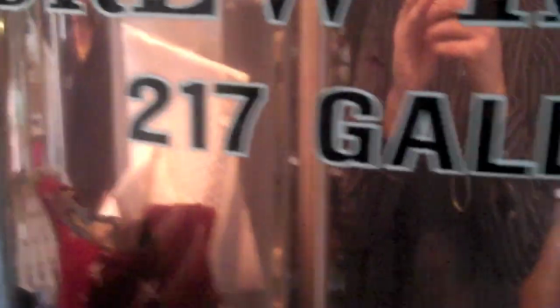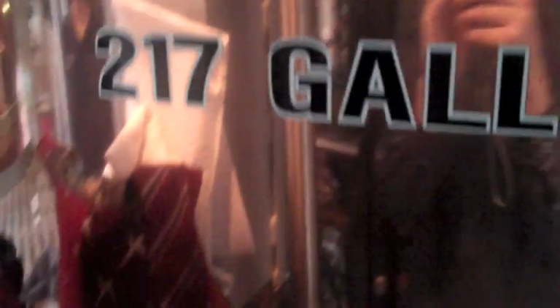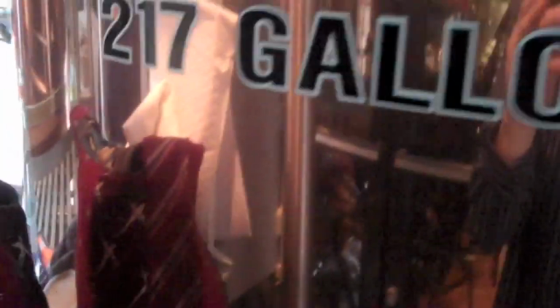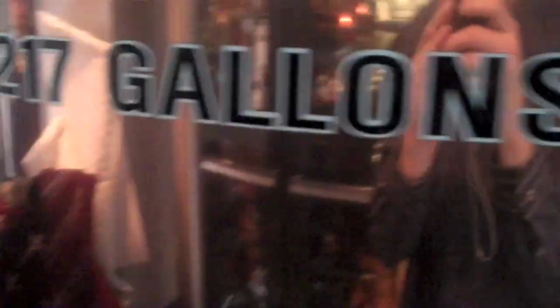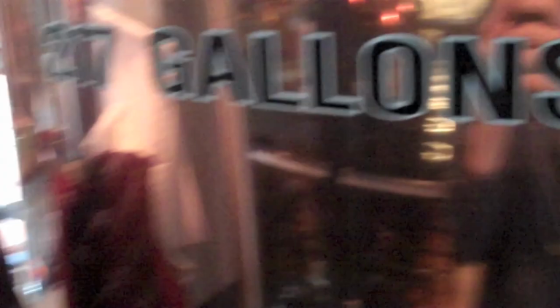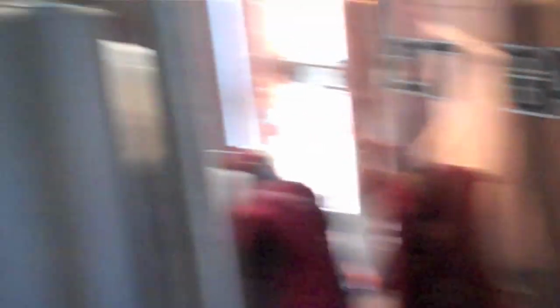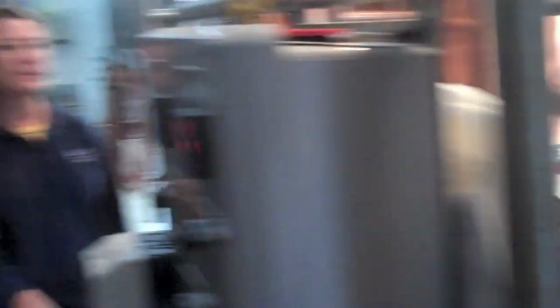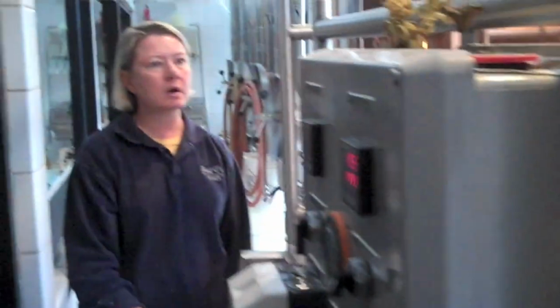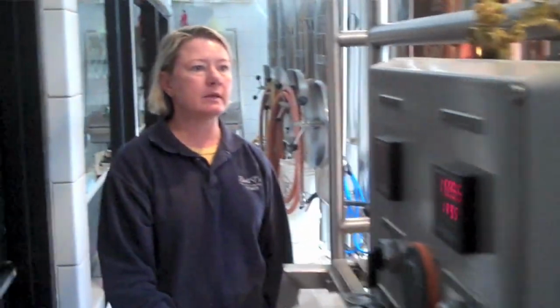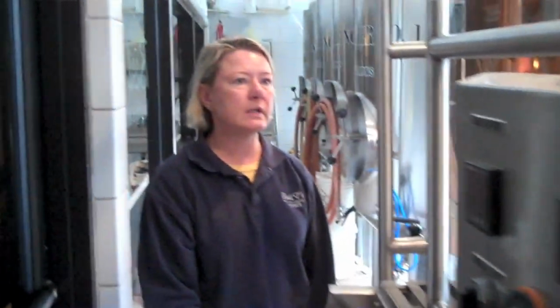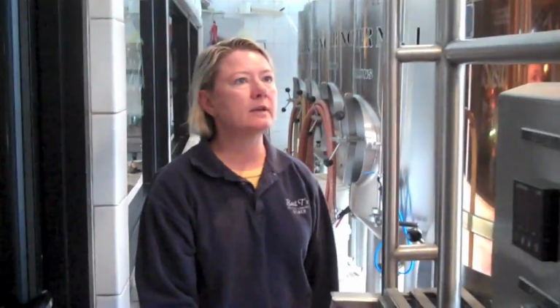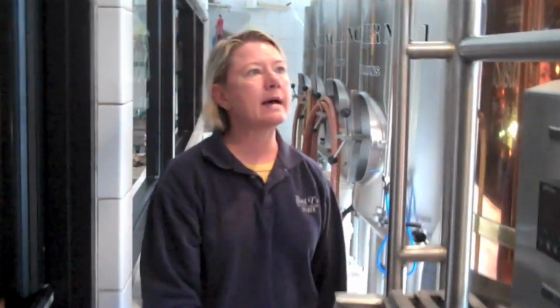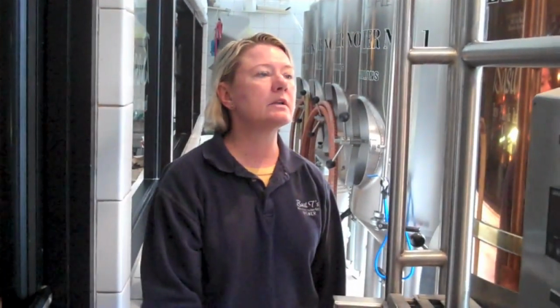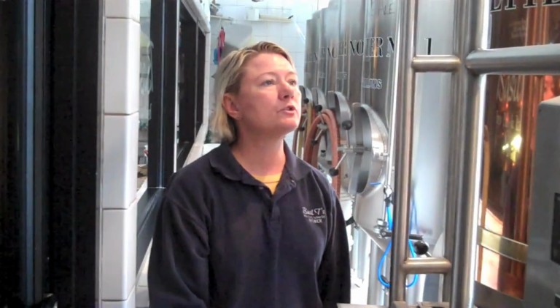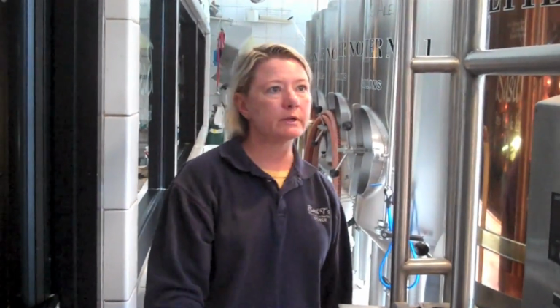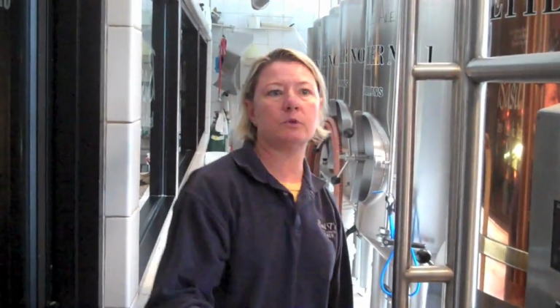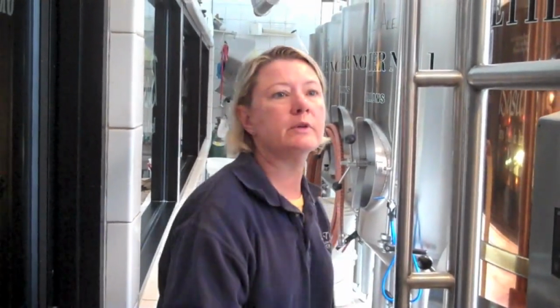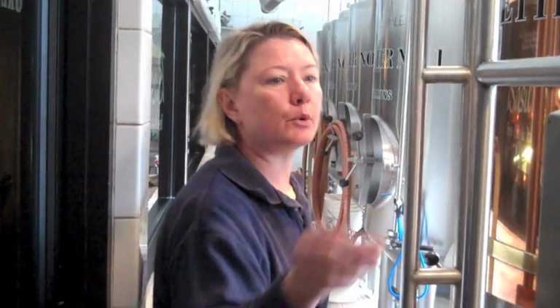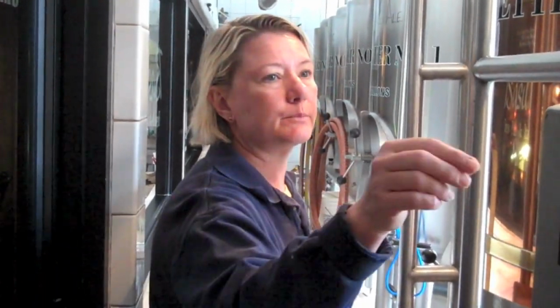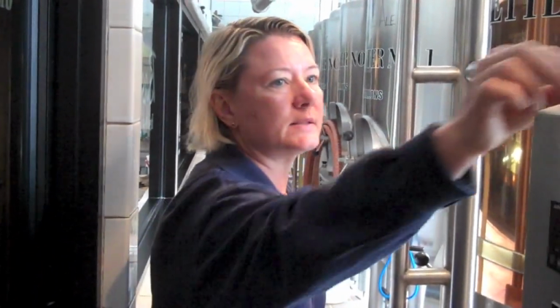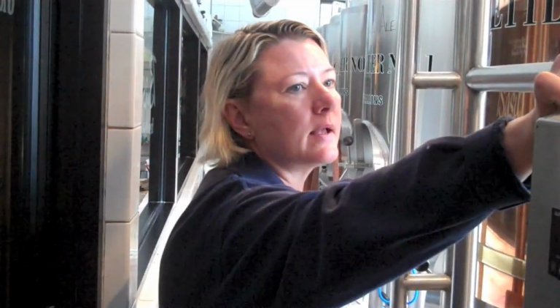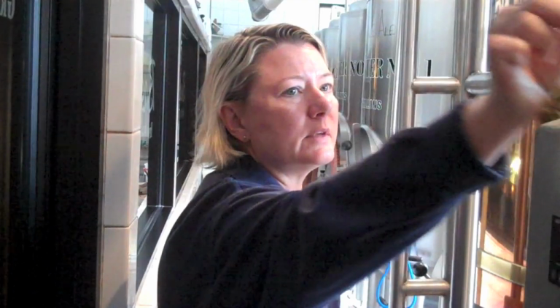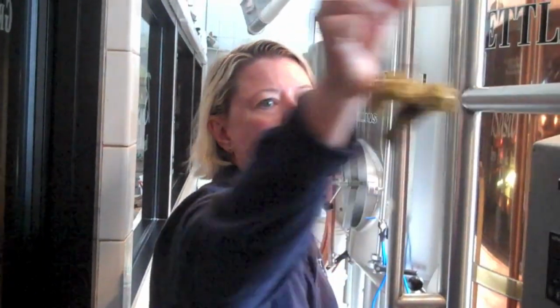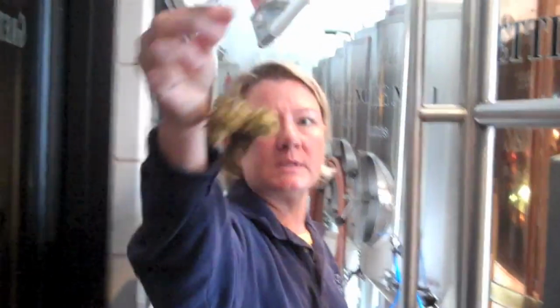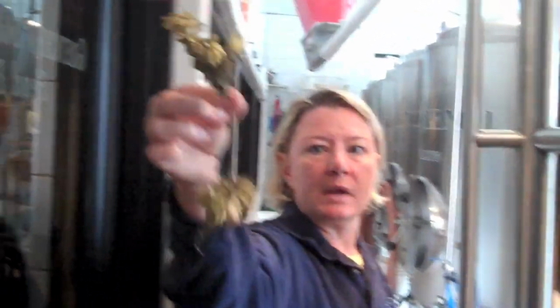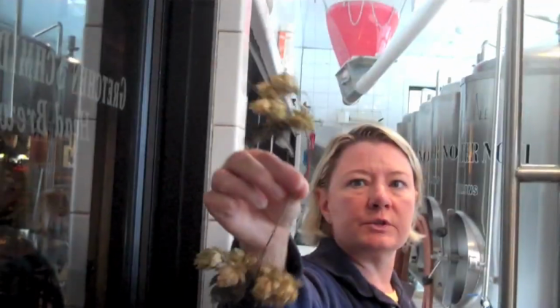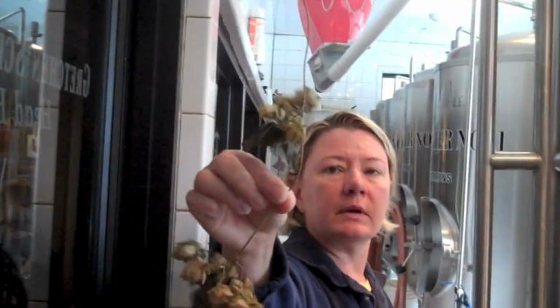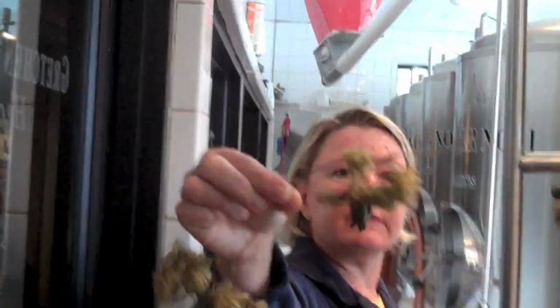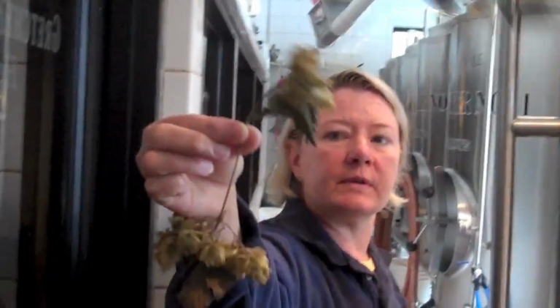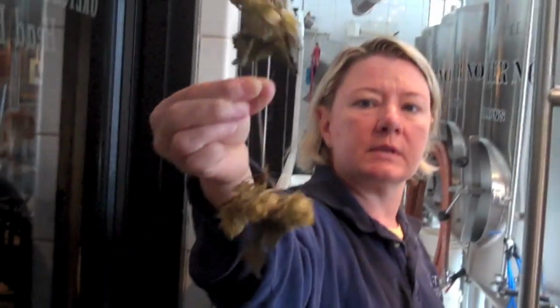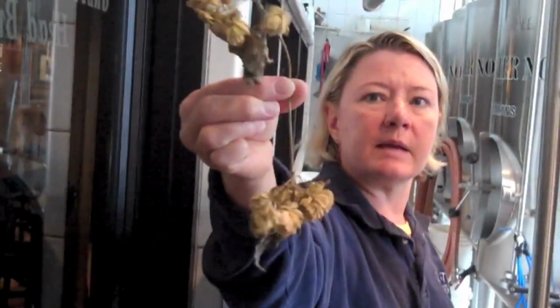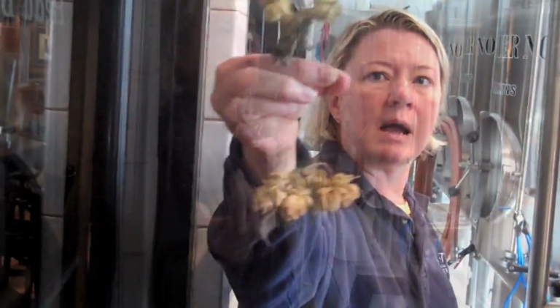Everyone wants to know what the hops are, and the hops are an ingredient that are added during that boiling process. These are hops — these are leaf-type hops.